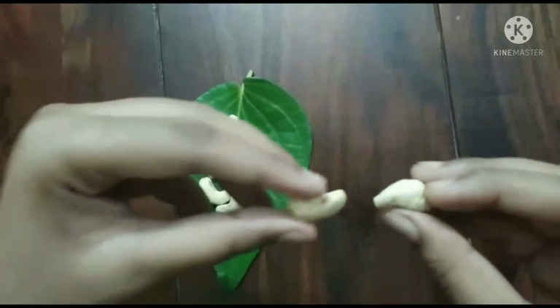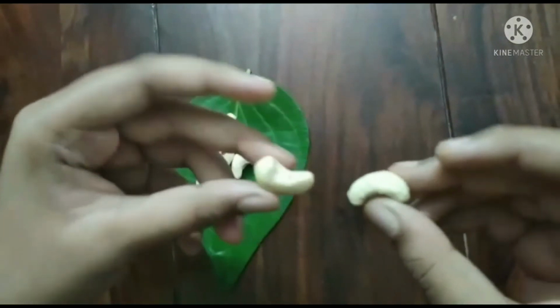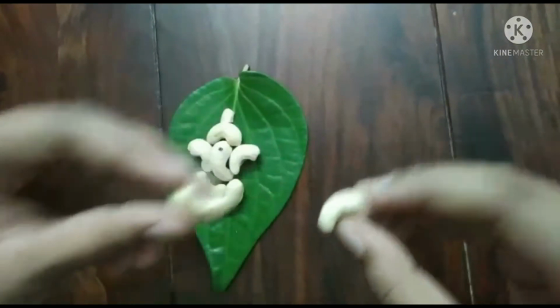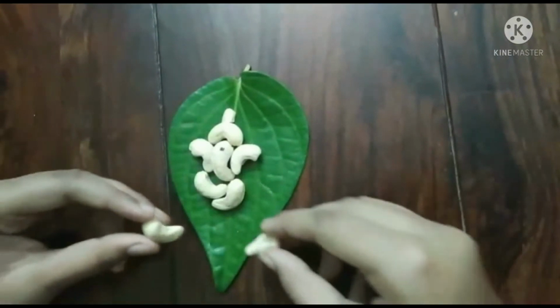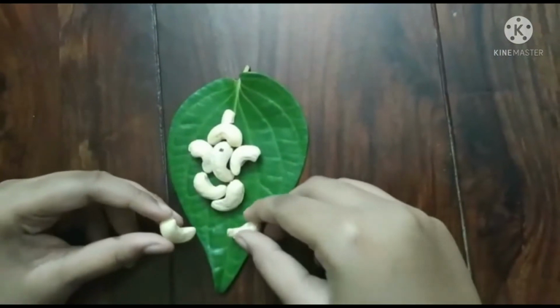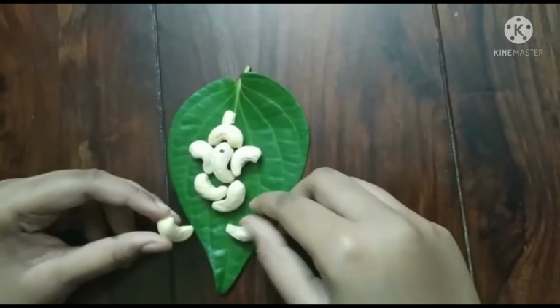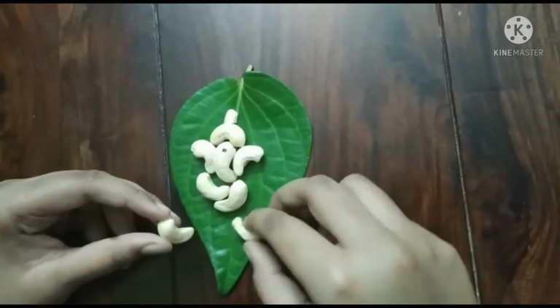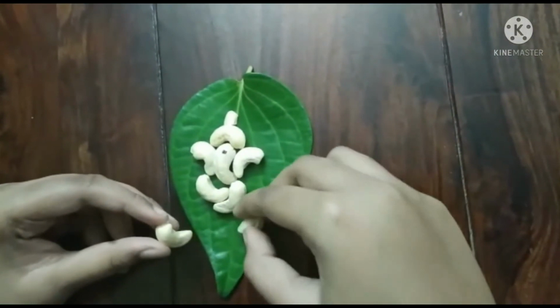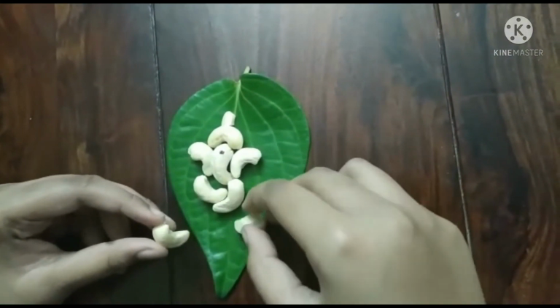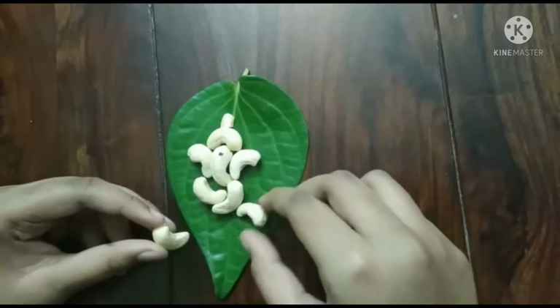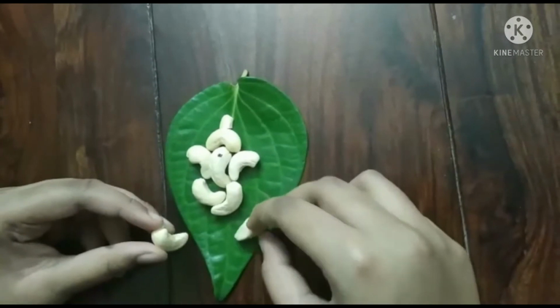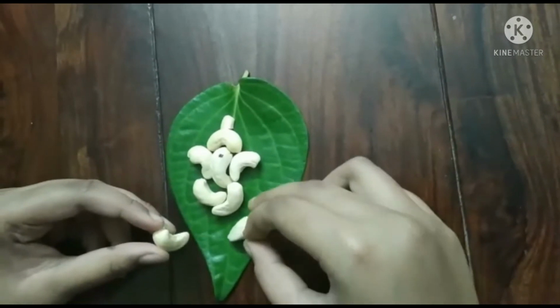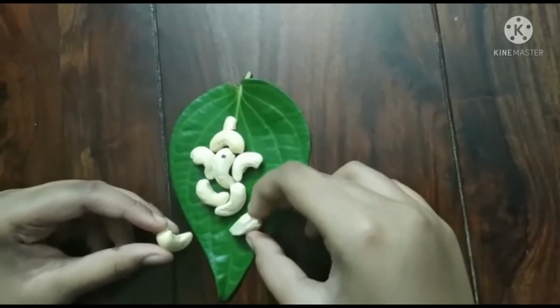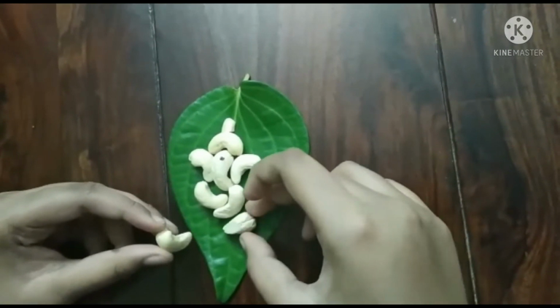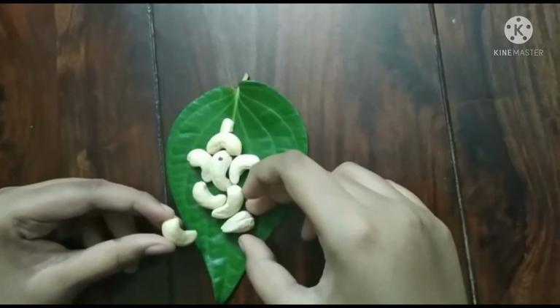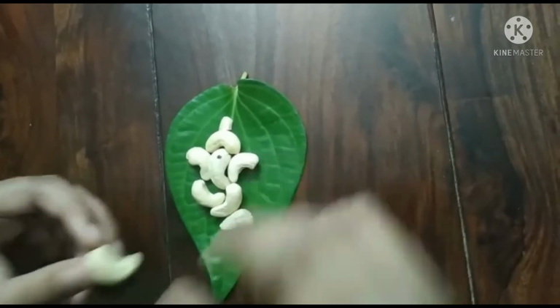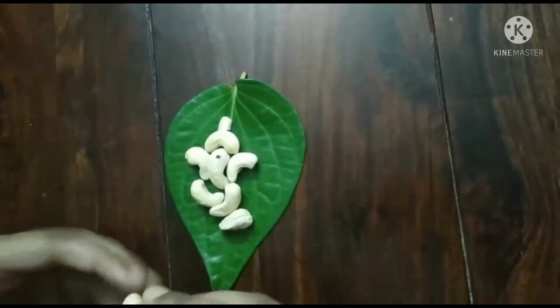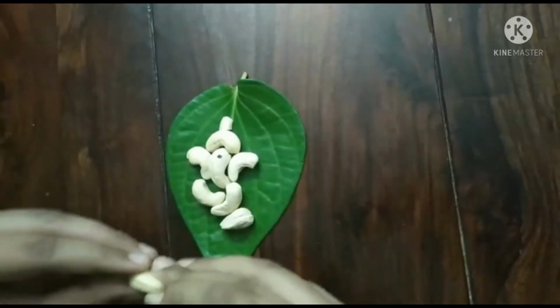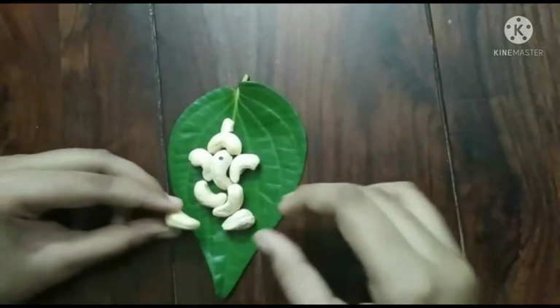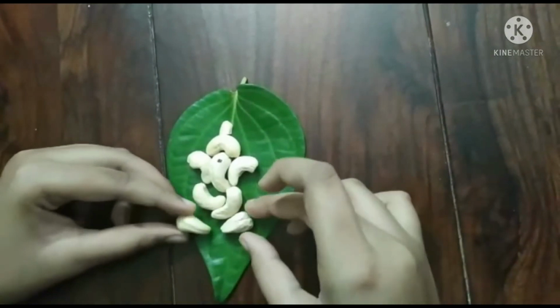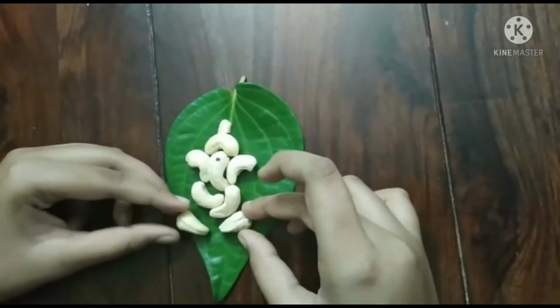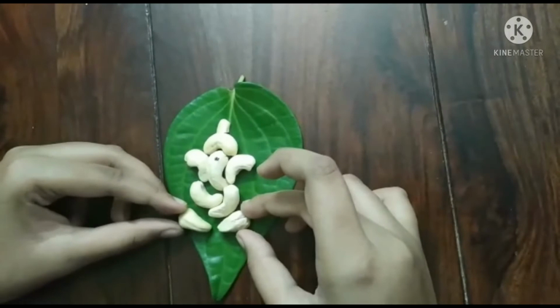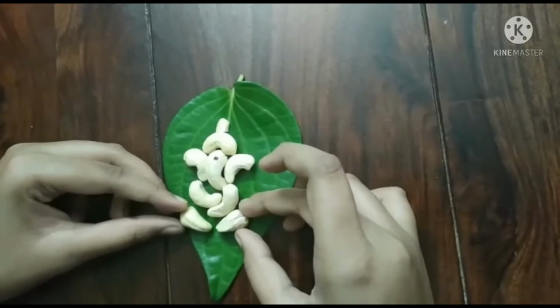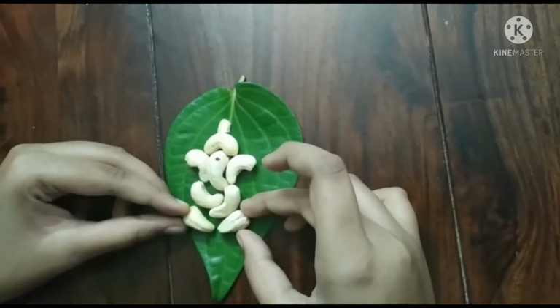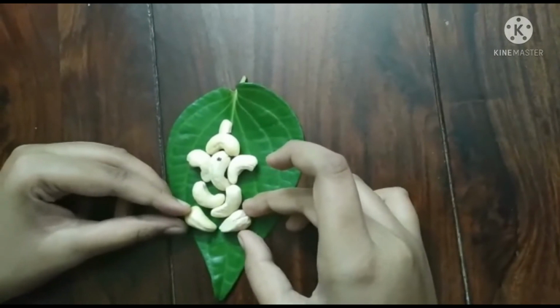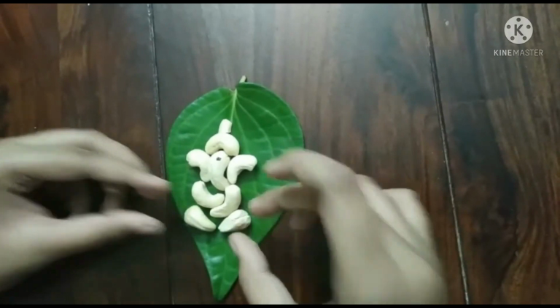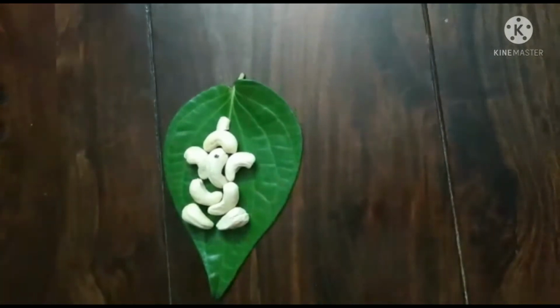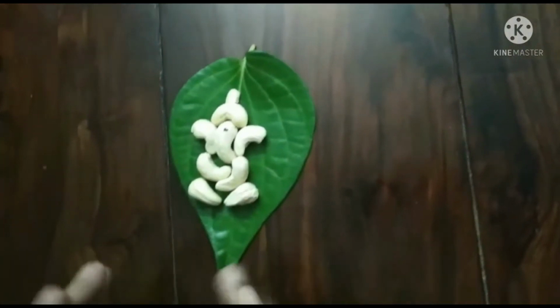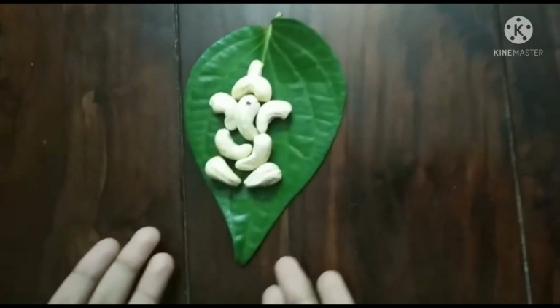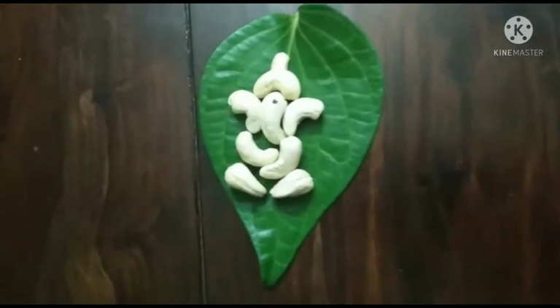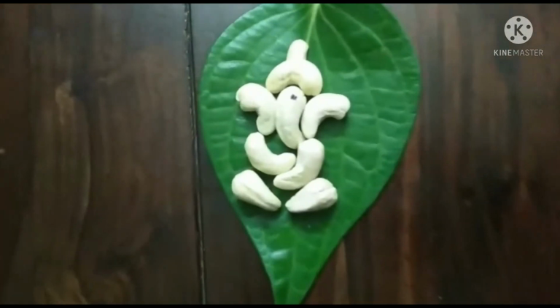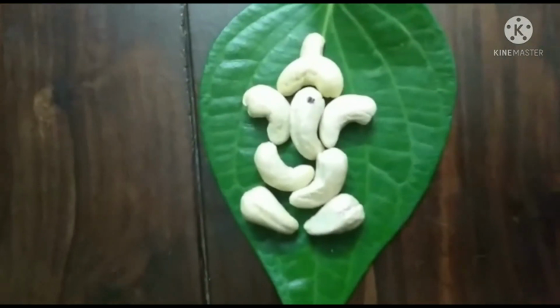They must be interlocked with each other. Now the last part — the legs. Take two cashews which have a round end and place them out here. So here you go, you have got your Ganesha.